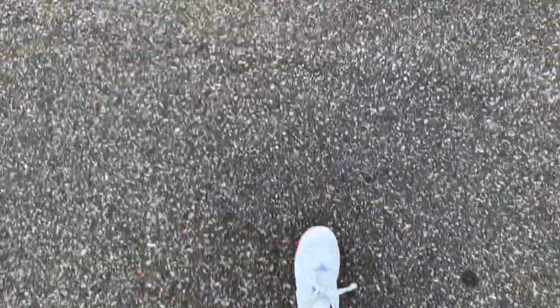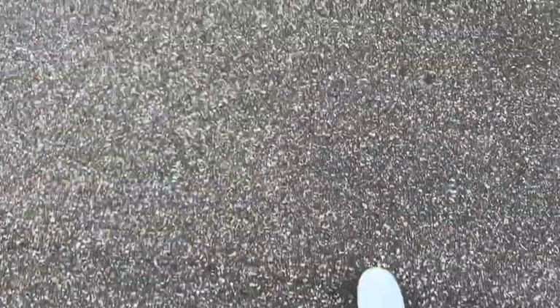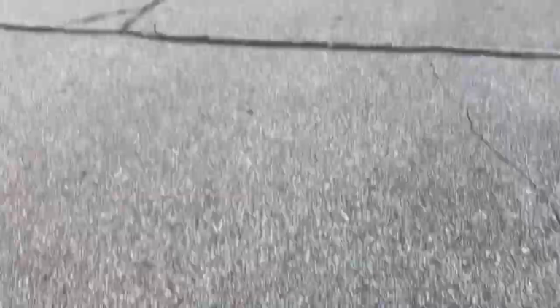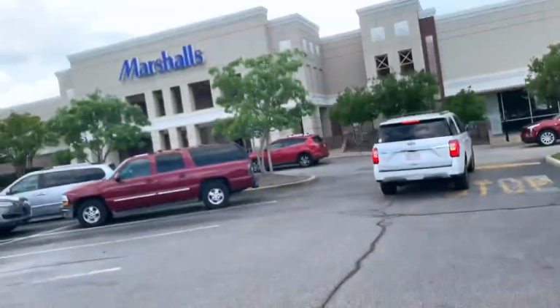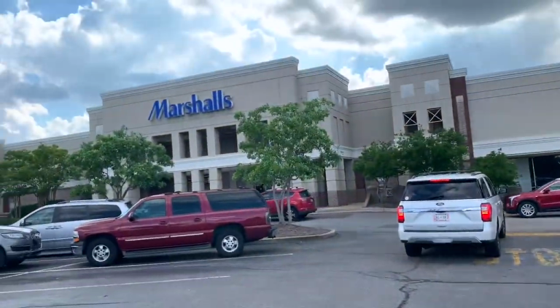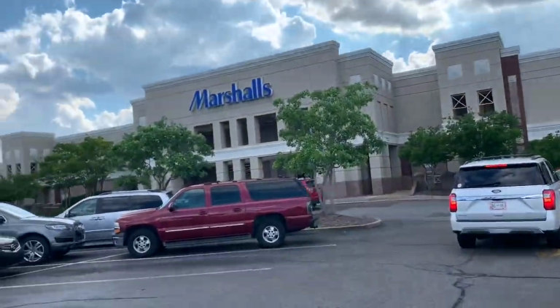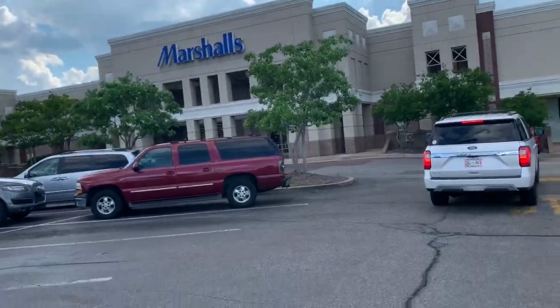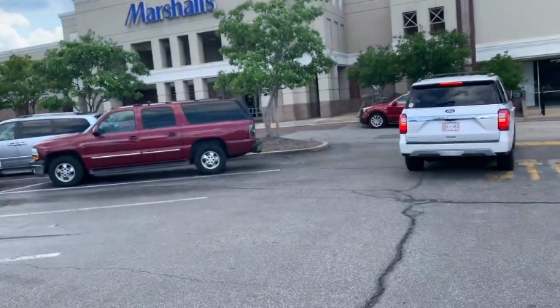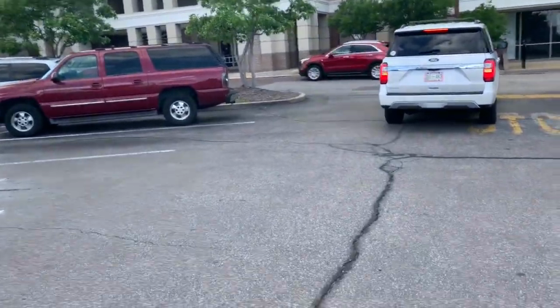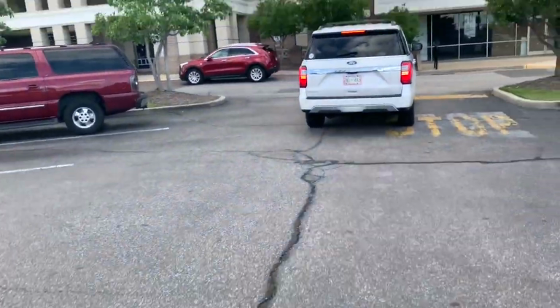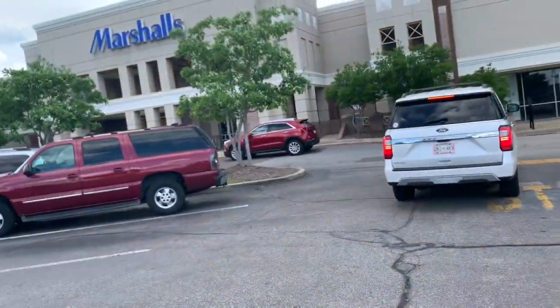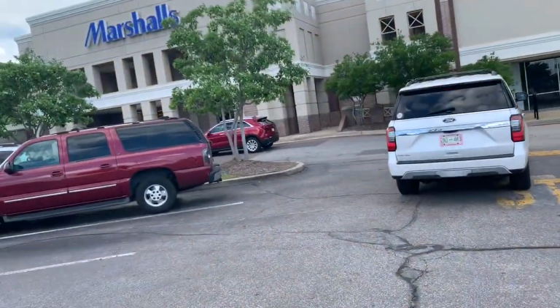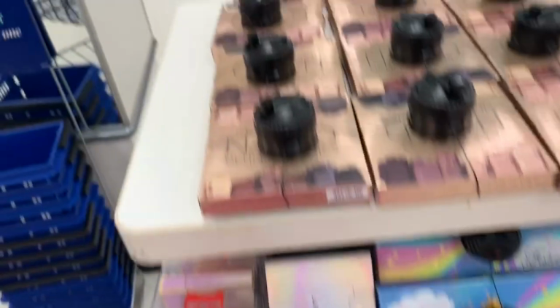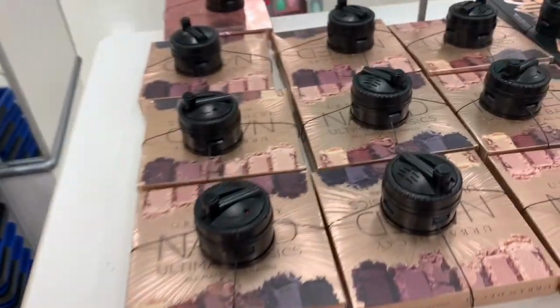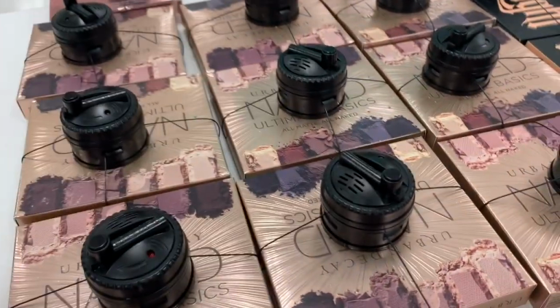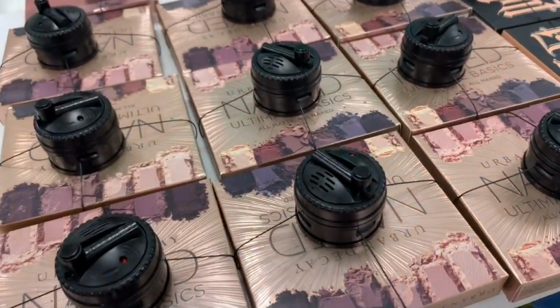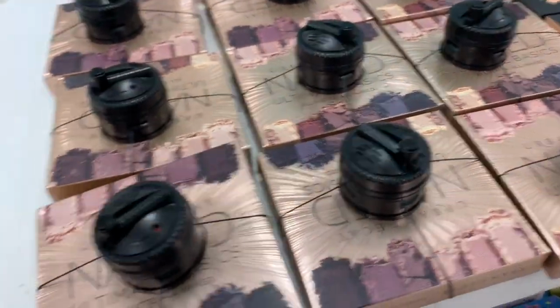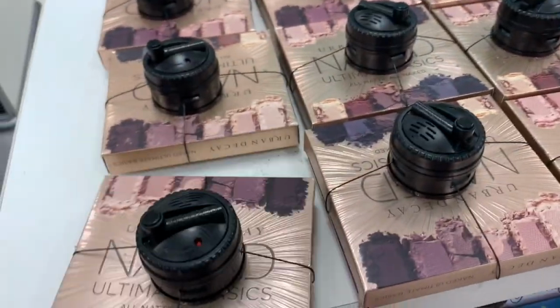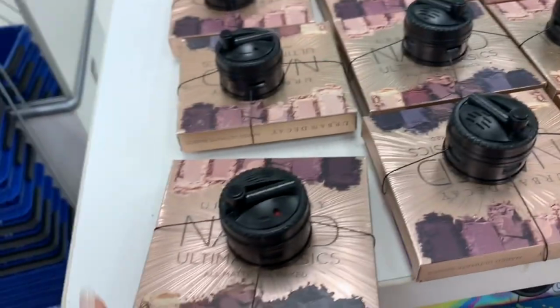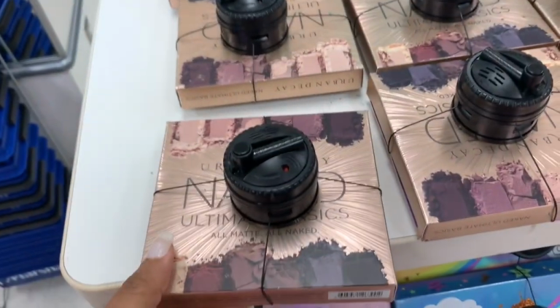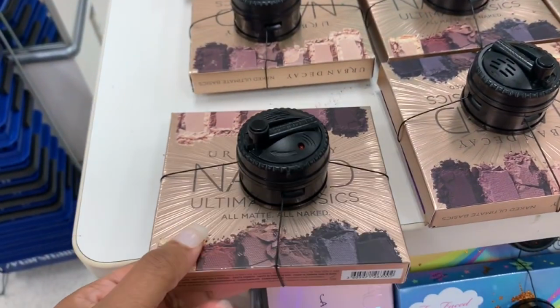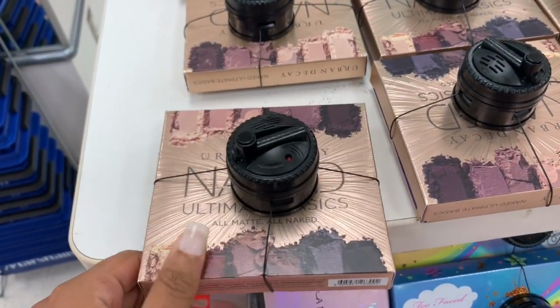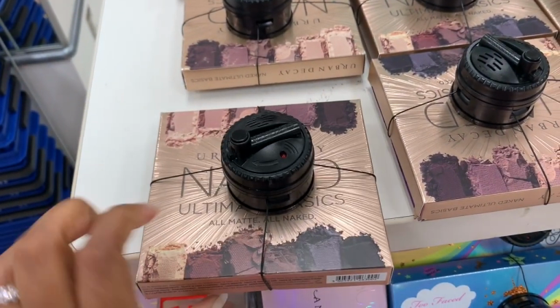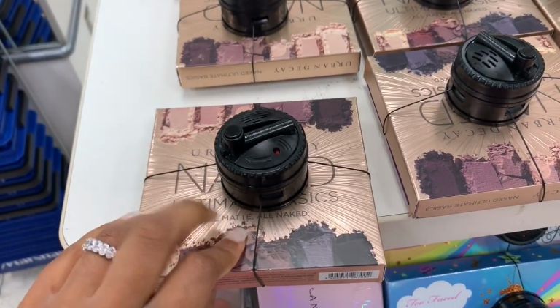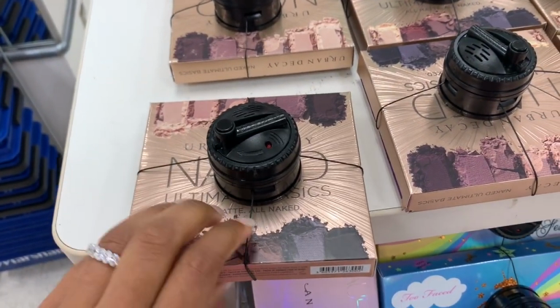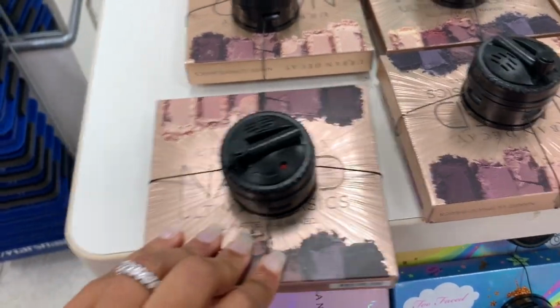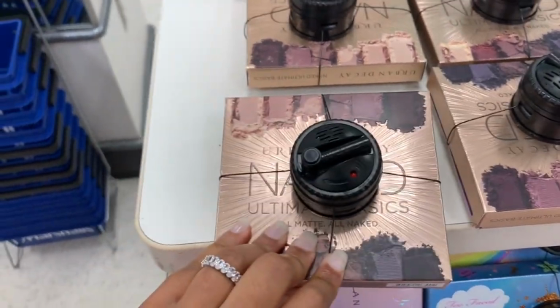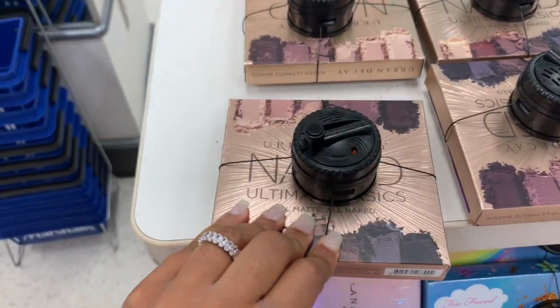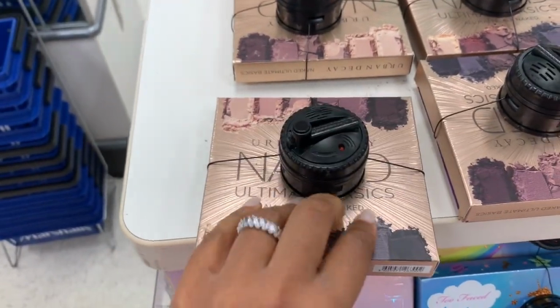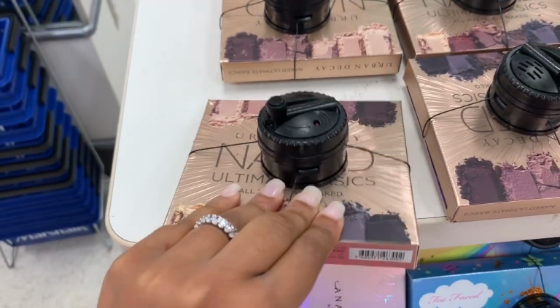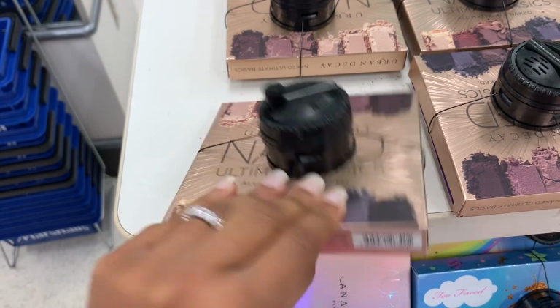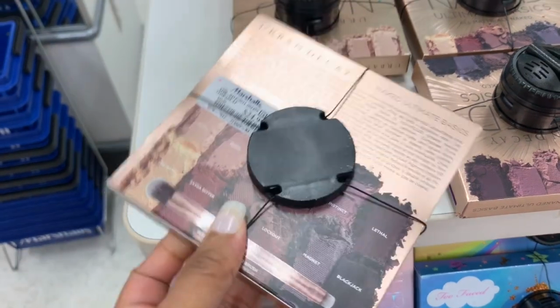On my way to Marshall's, let's see what they got up in here. I haven't been here in a long time, so bear with me — if you've already seen this stuff, it's new to me.